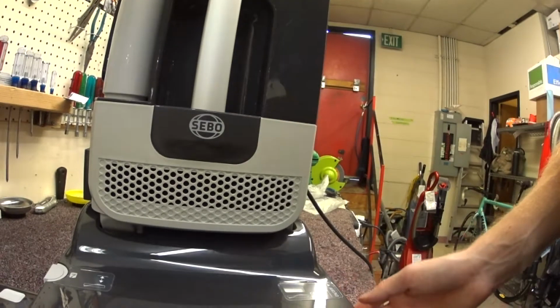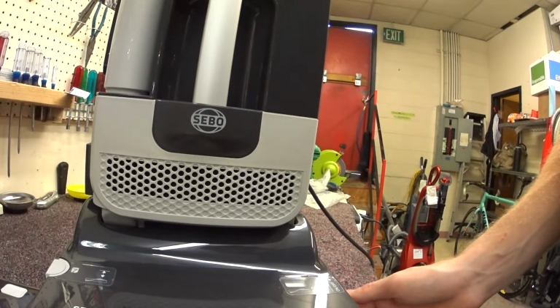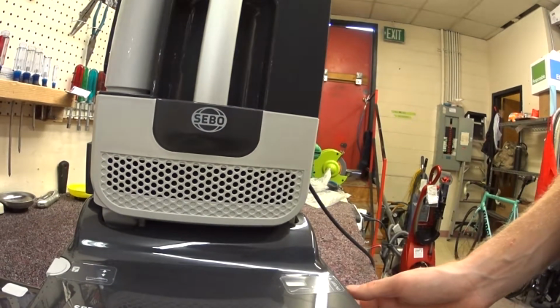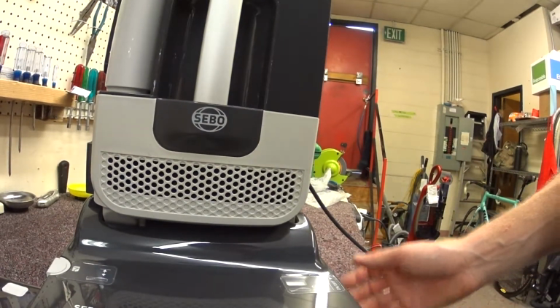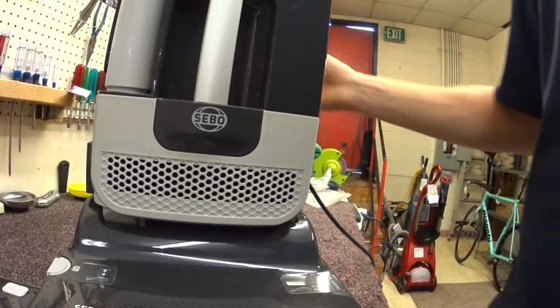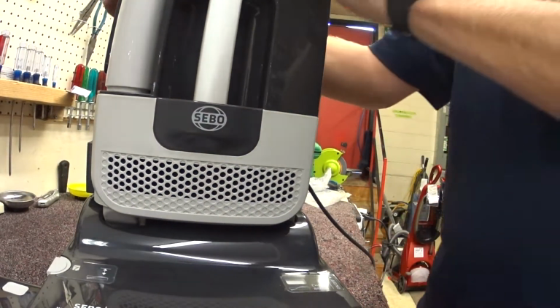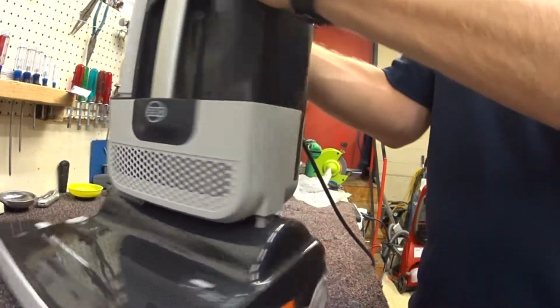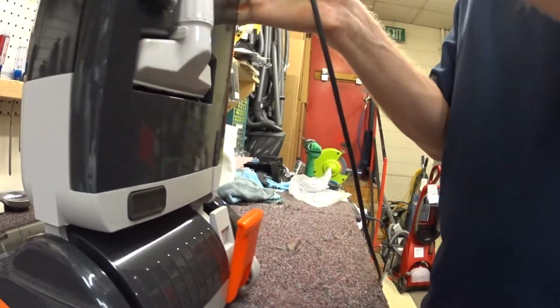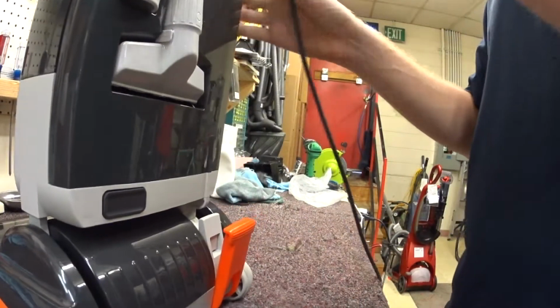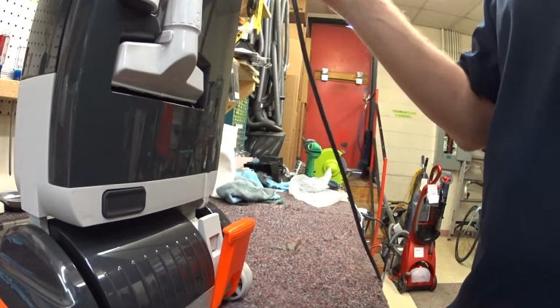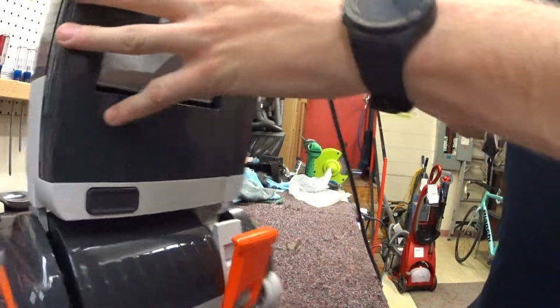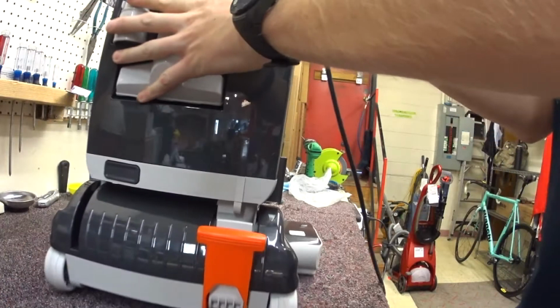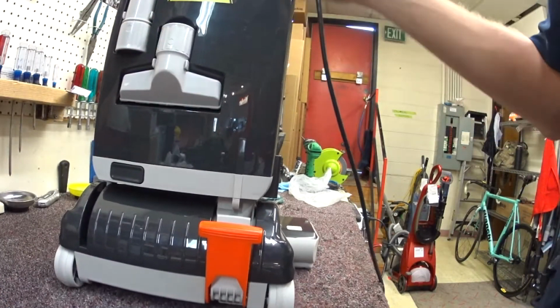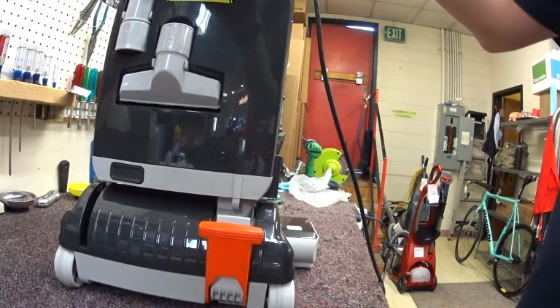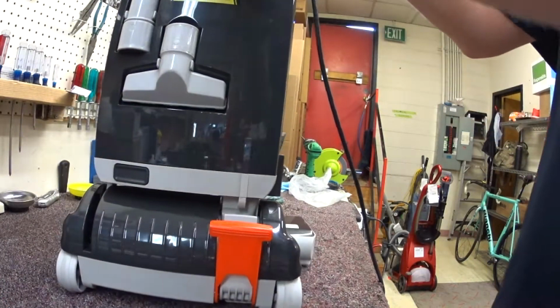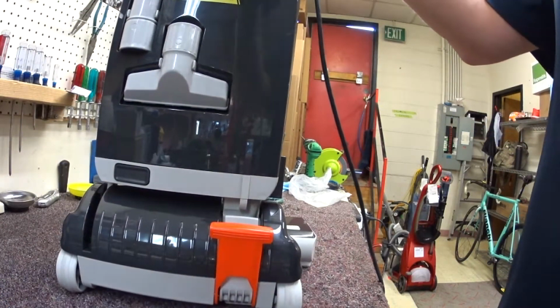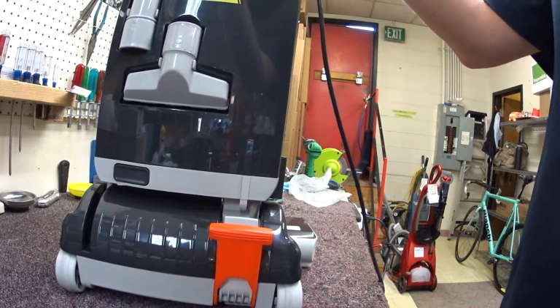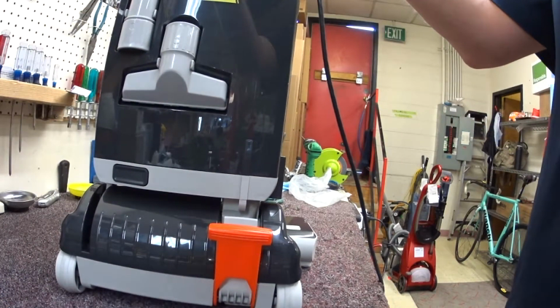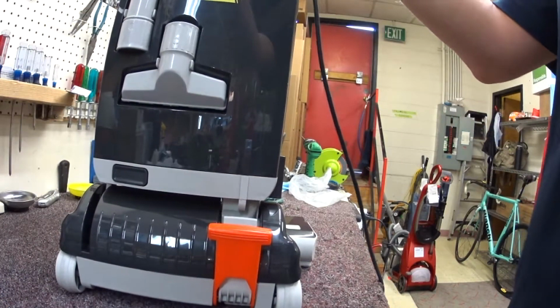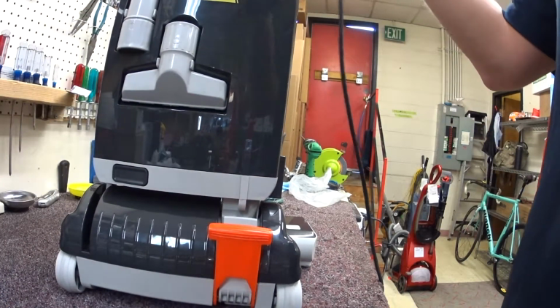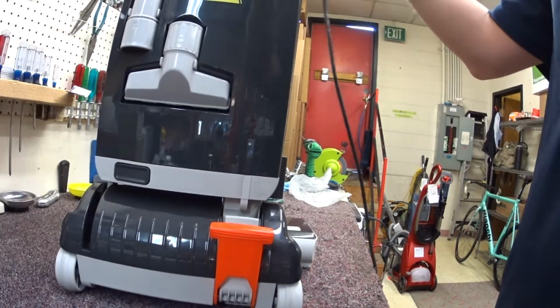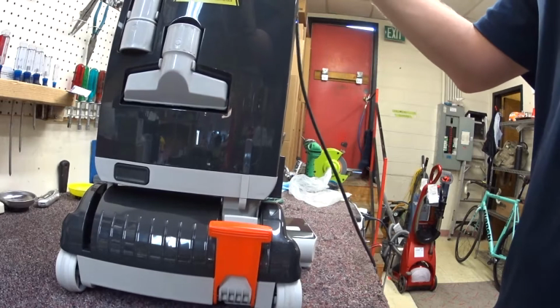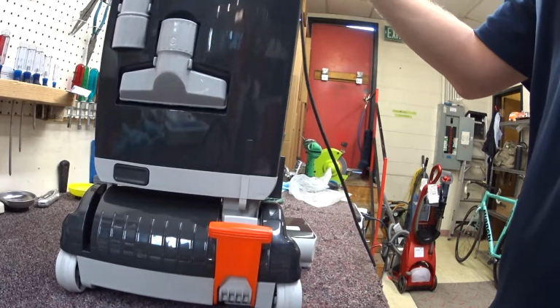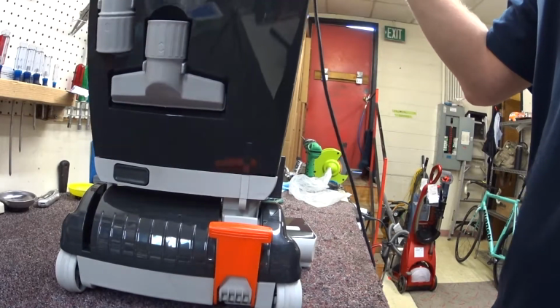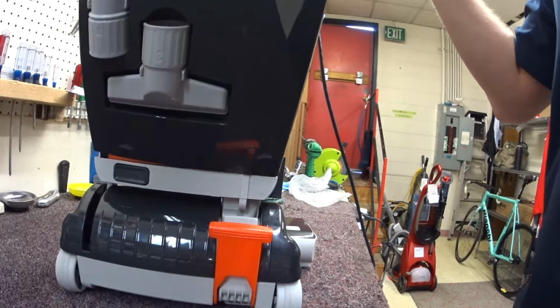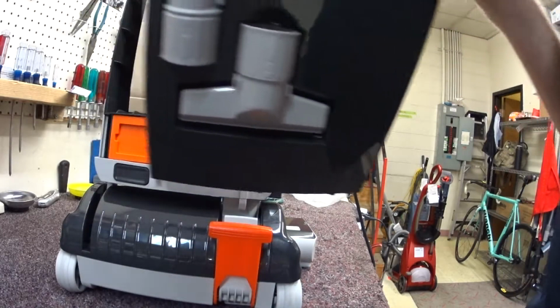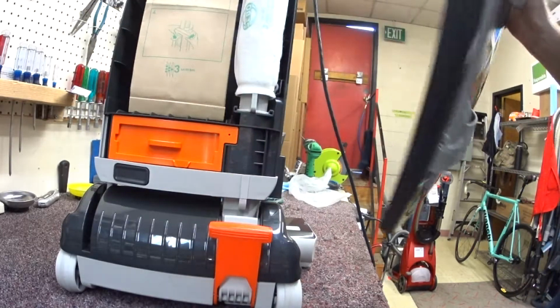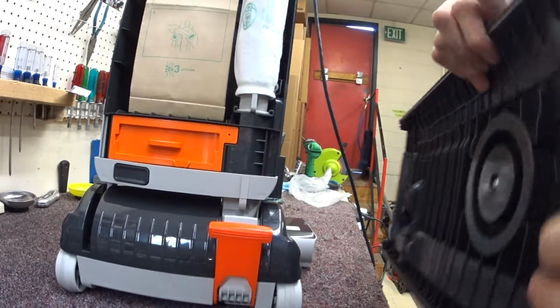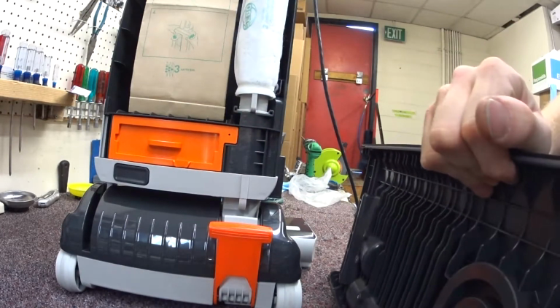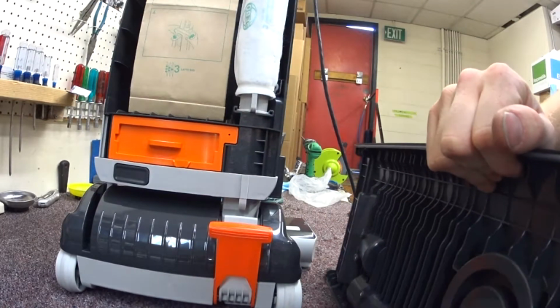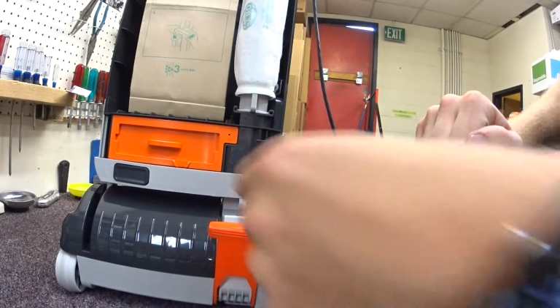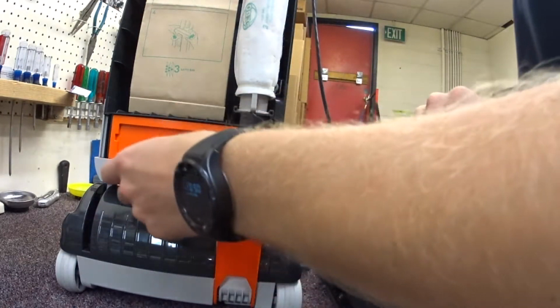It seems to be similar to a Felix or something like that. Let me show you what's in here in terms of filtration. So again, not for gases, but for pet dander and mild allergies, this is probably all right.